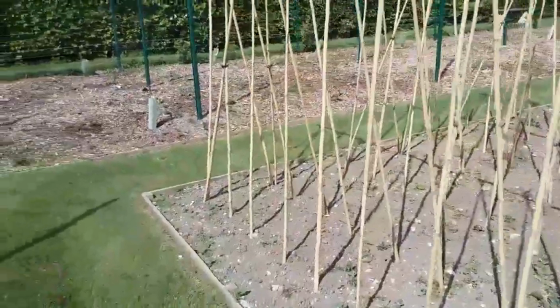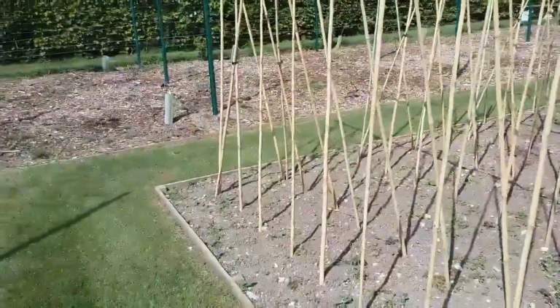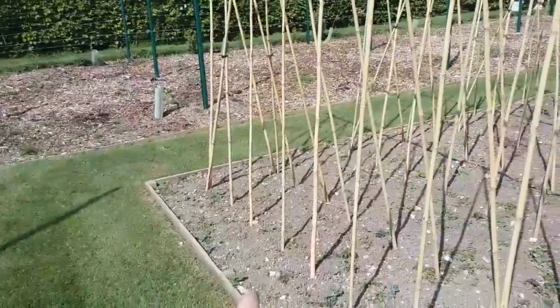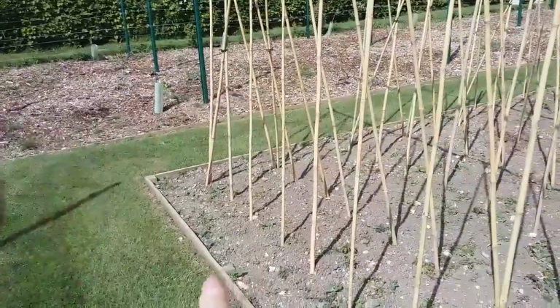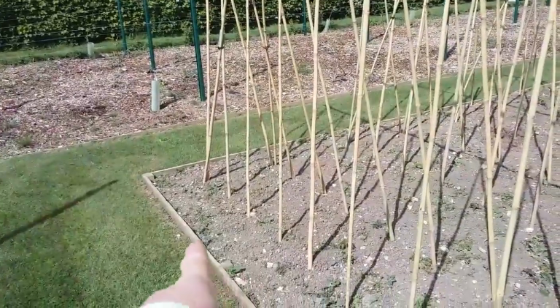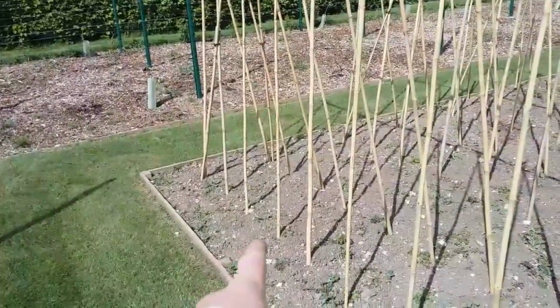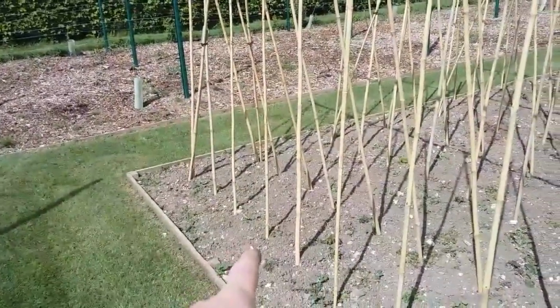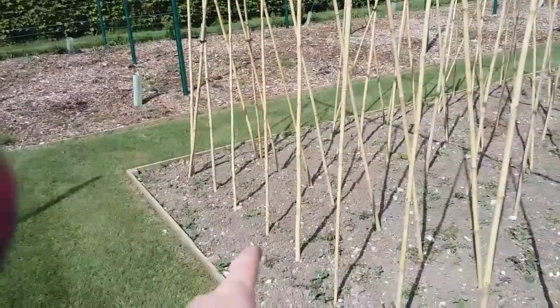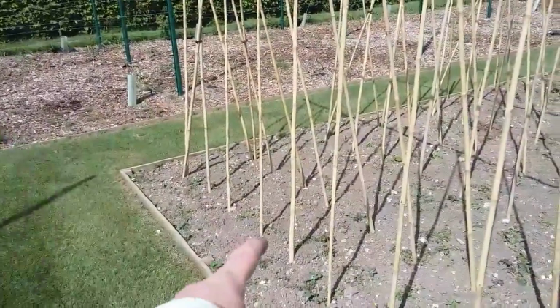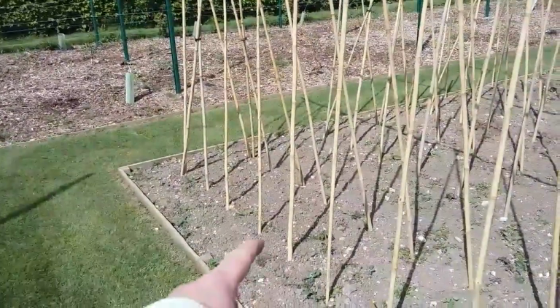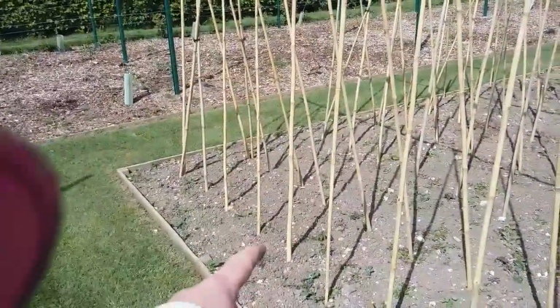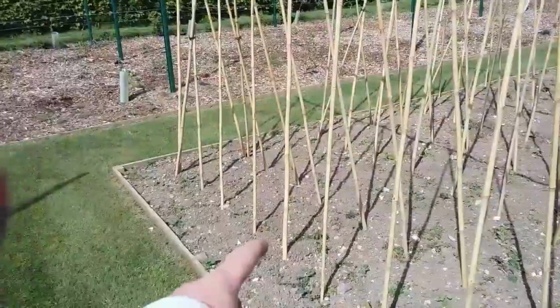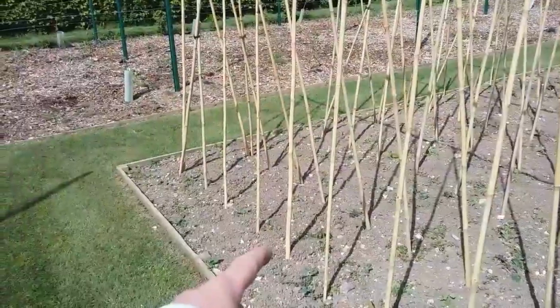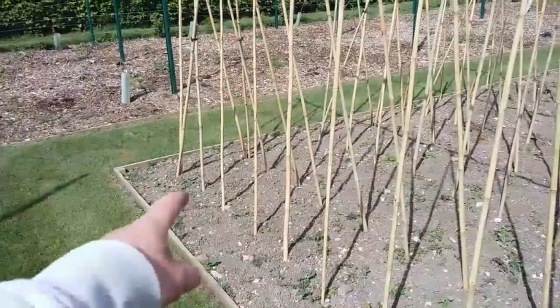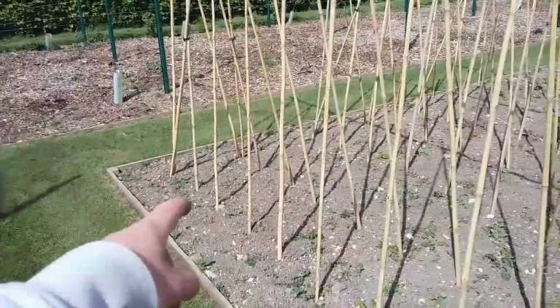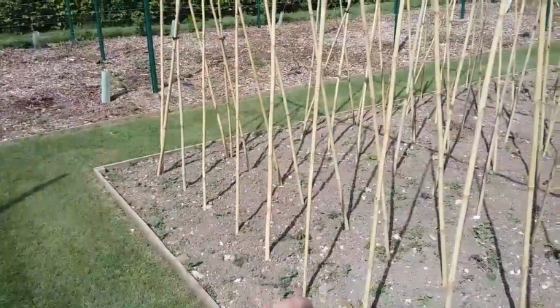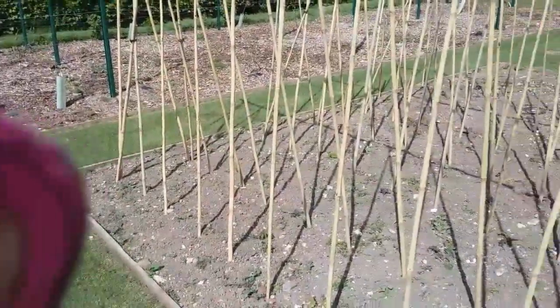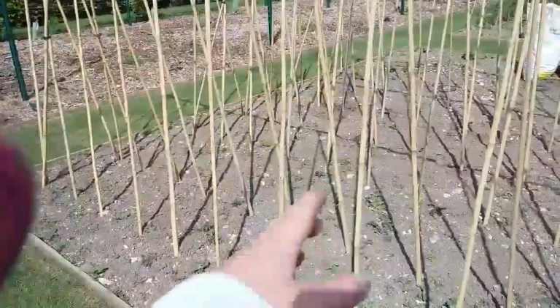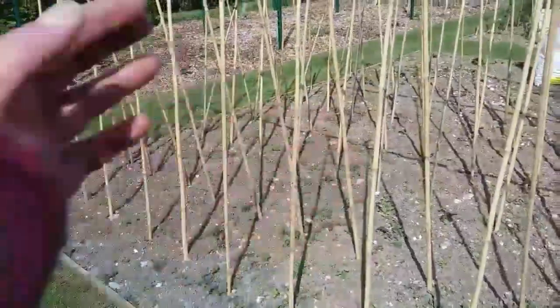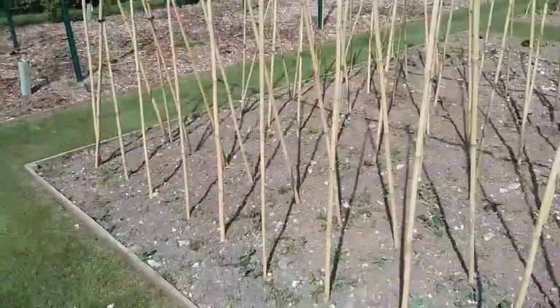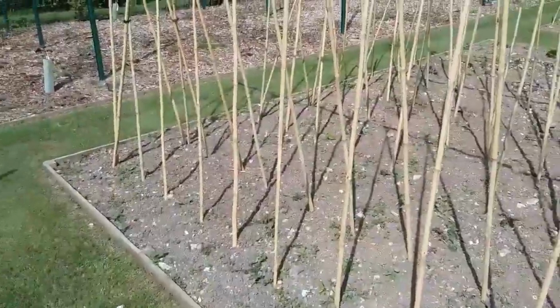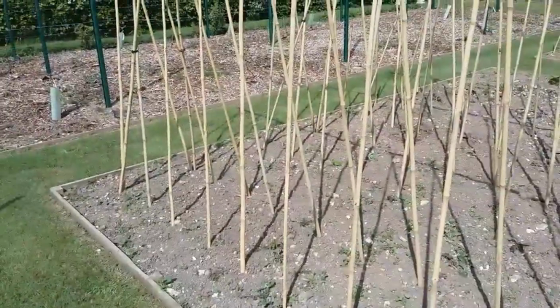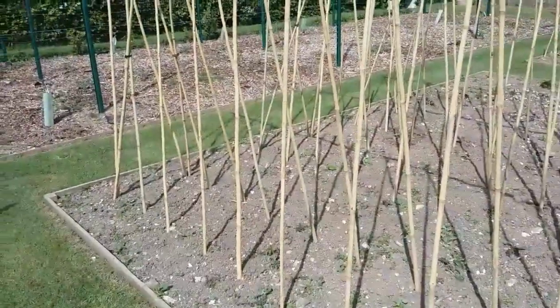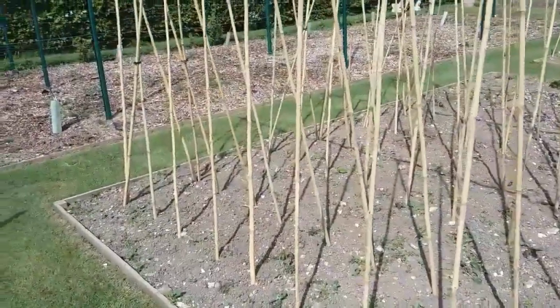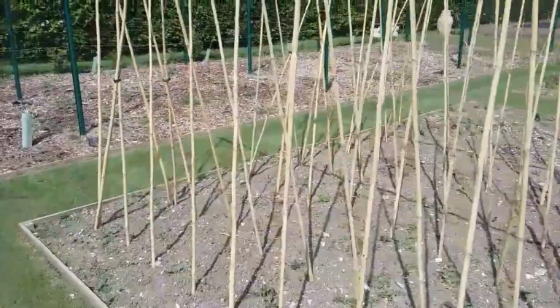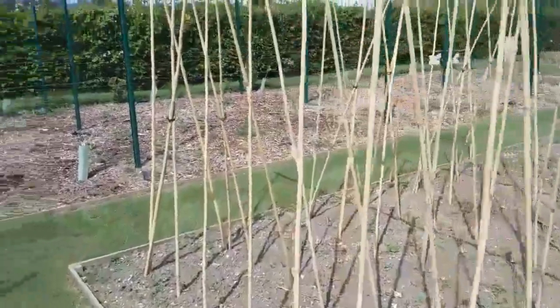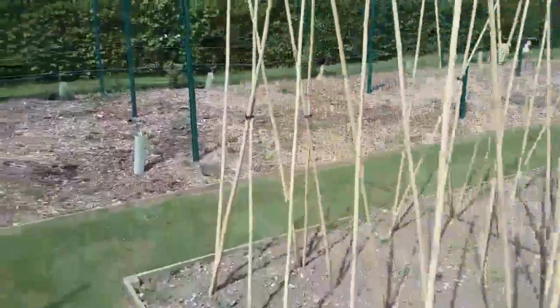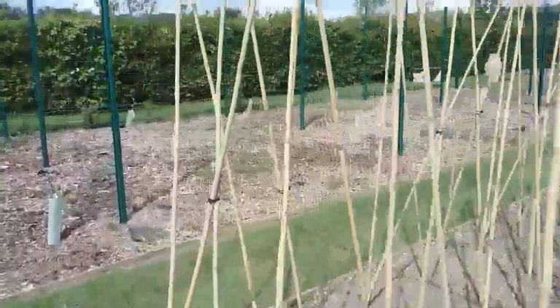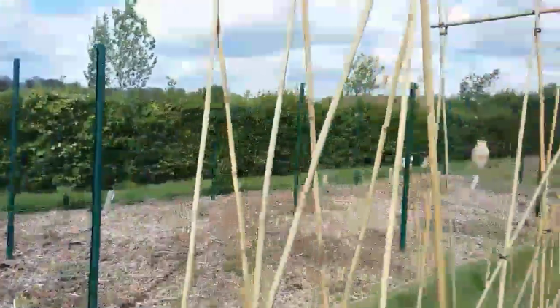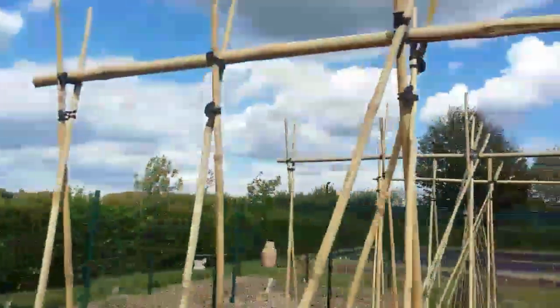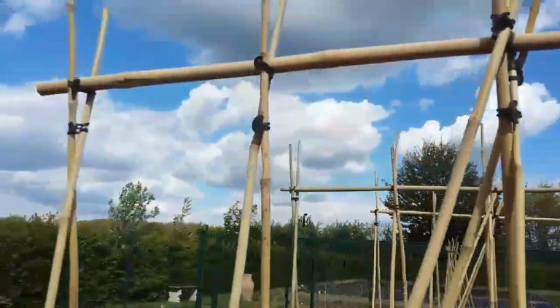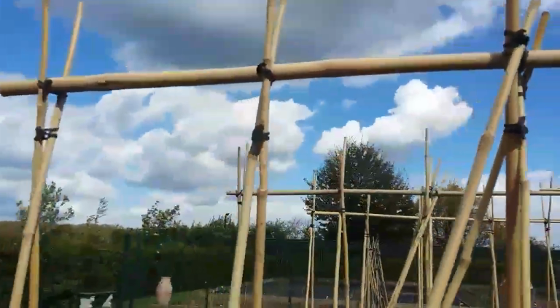How I've done it is a foot away from the edge of my path, a foot between each post, and then exactly the same on the other side. You want your top strut stuck in between the middle of your V at the top.